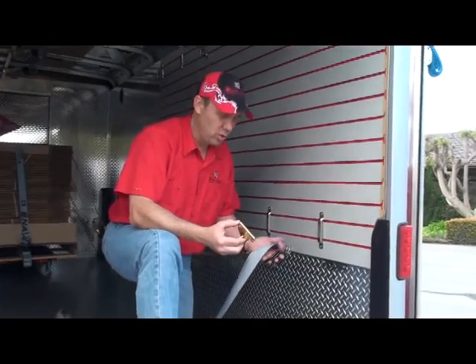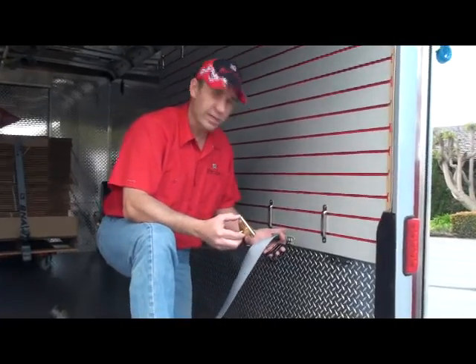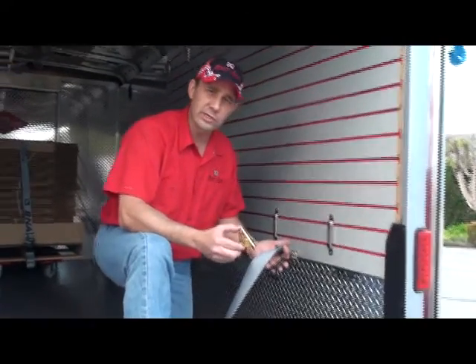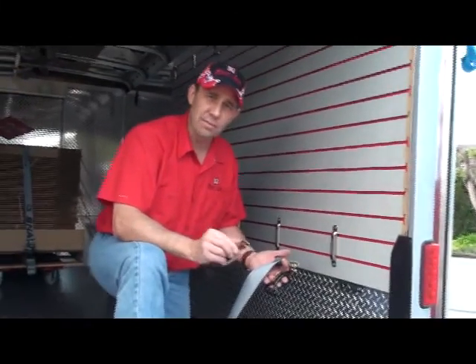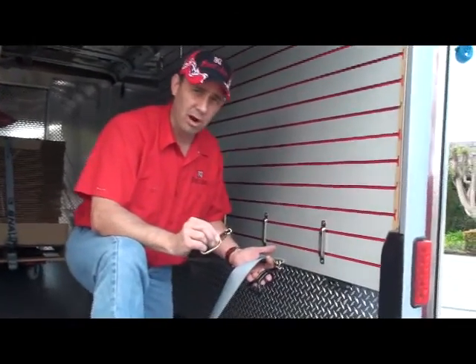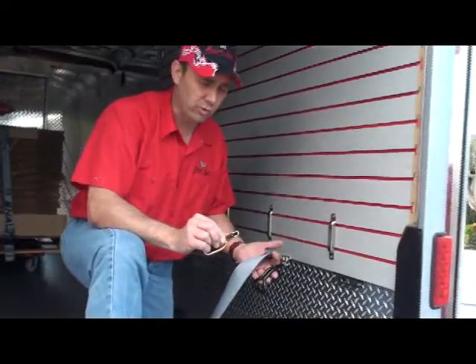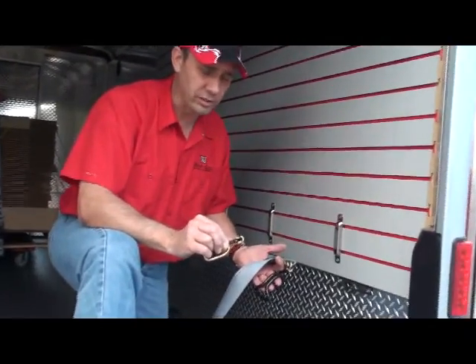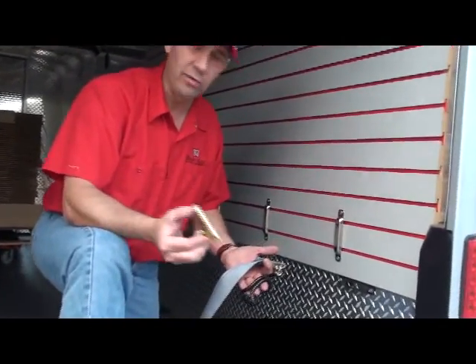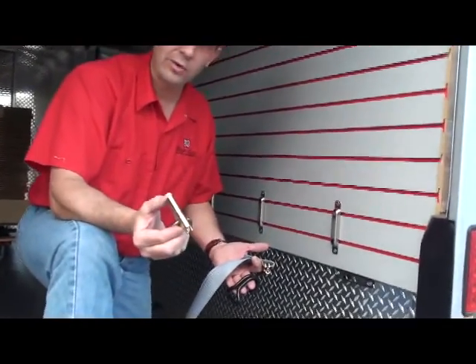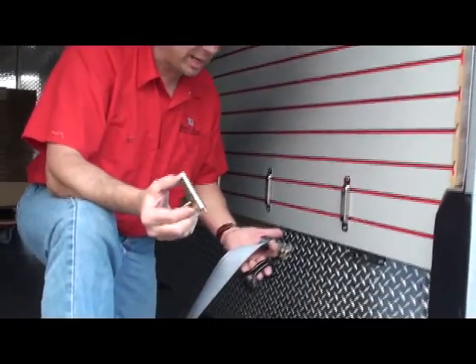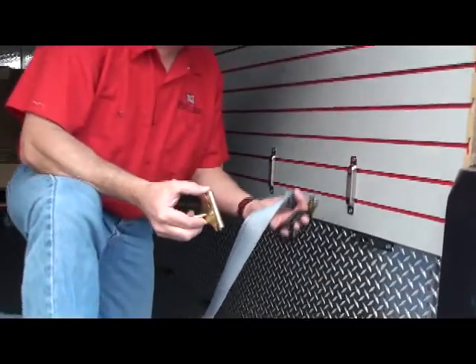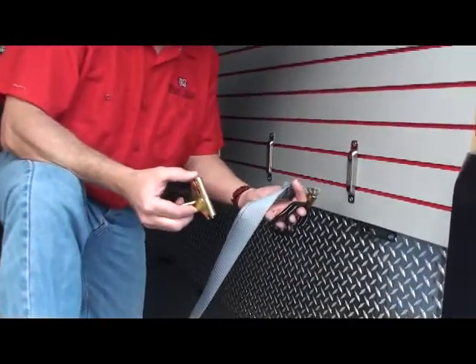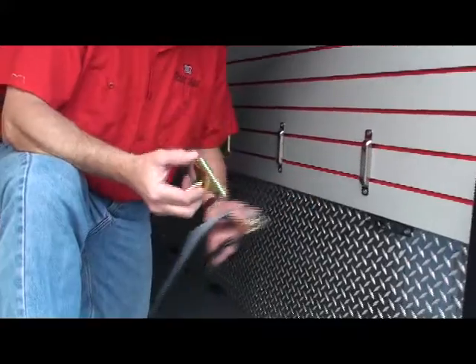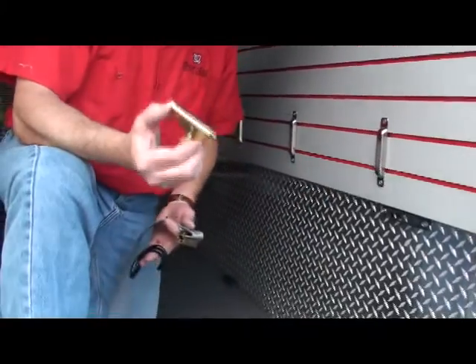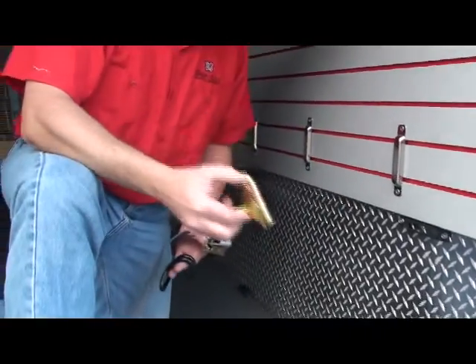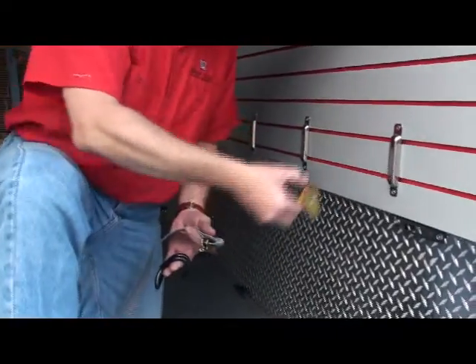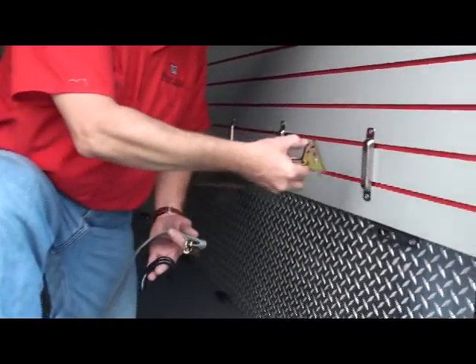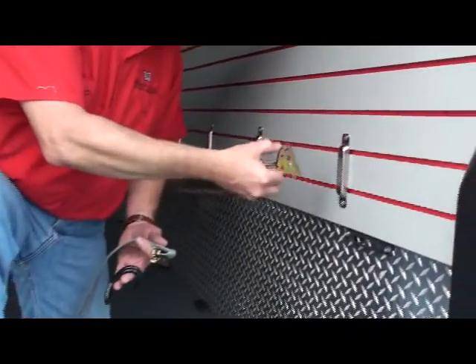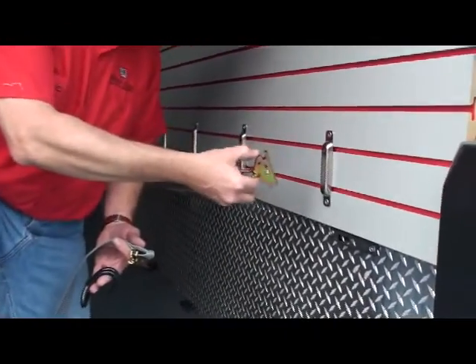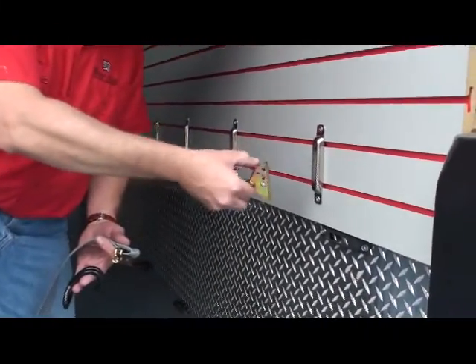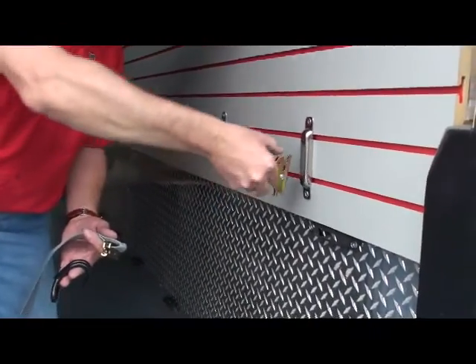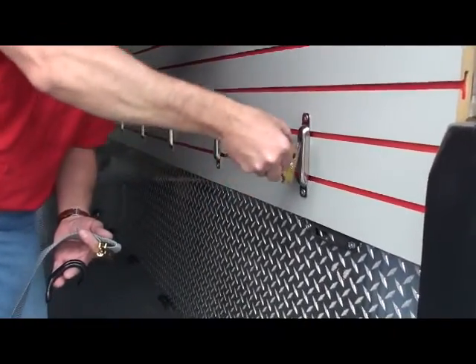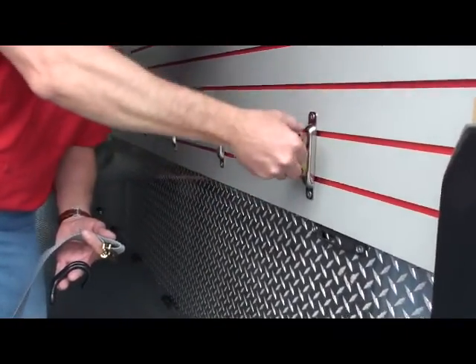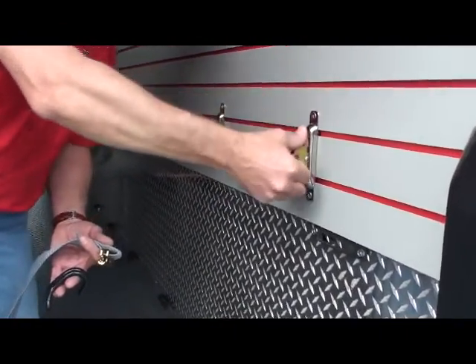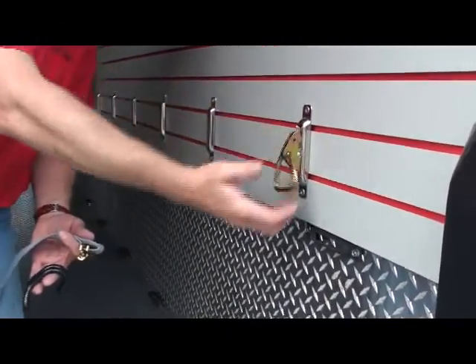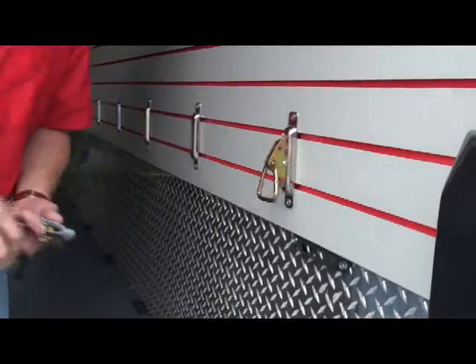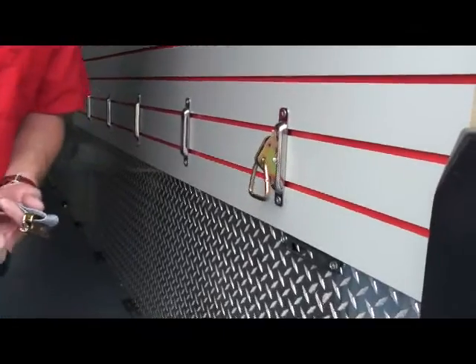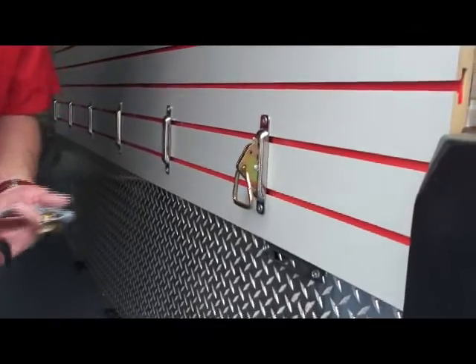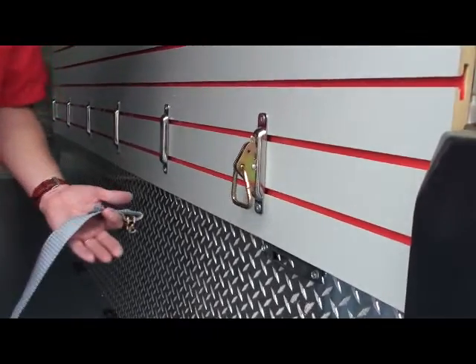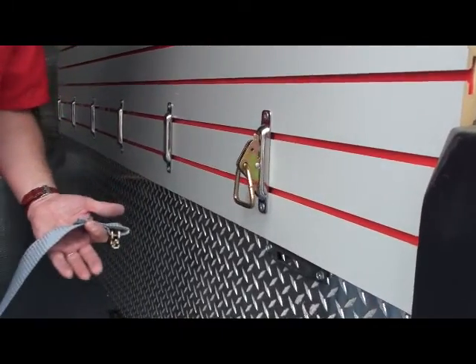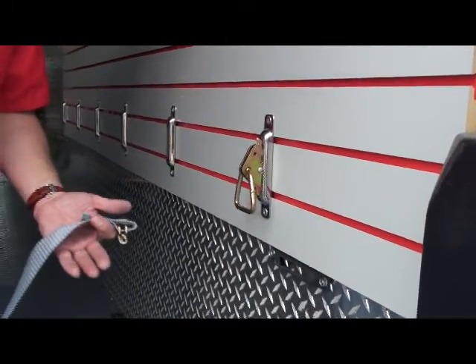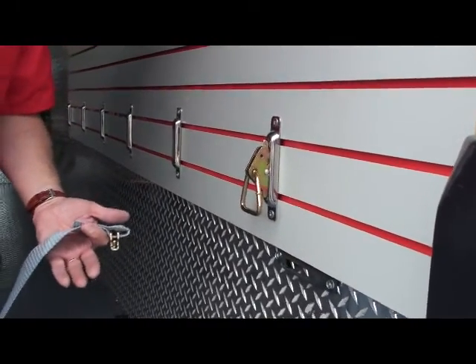Two other accessories to the Snap-Lock Carboard Control System are the lock ring and the lock hook. The lock ring allows us to take the standard Snap-Lock fitting, click the lock ring in, and now you can use it with ropes or hooks.